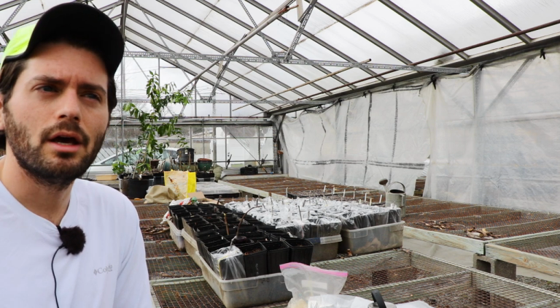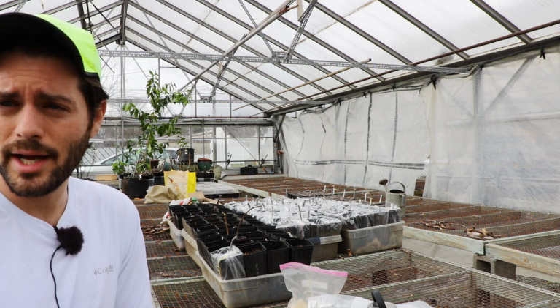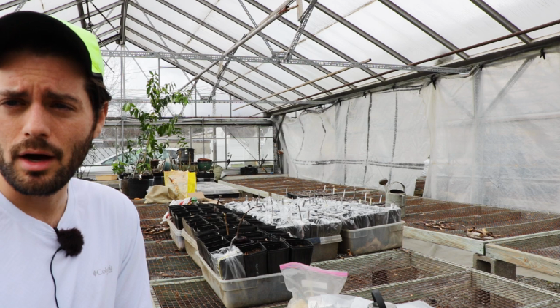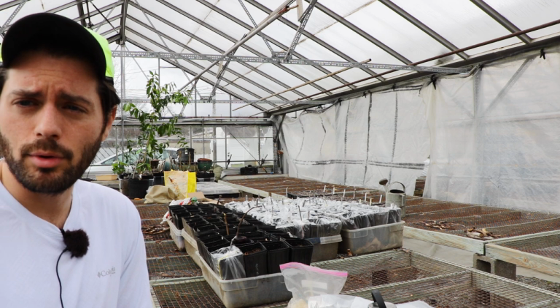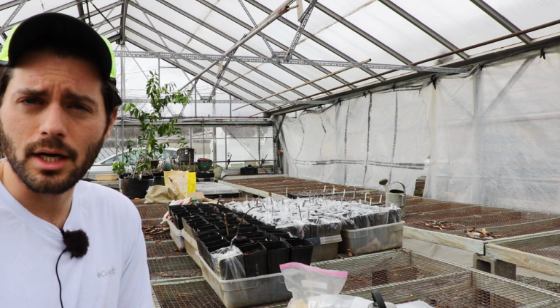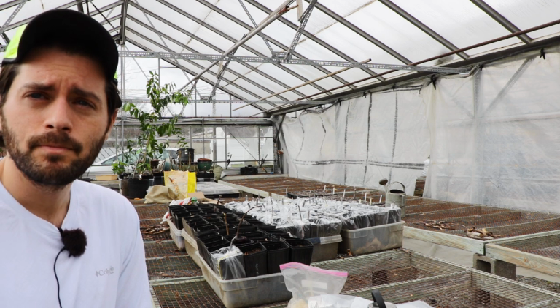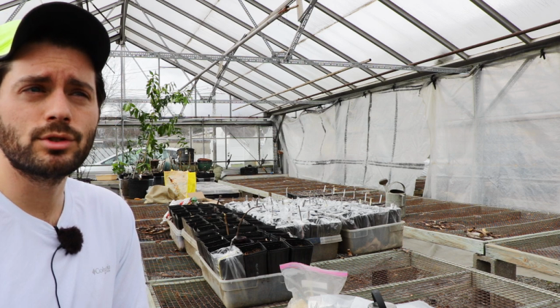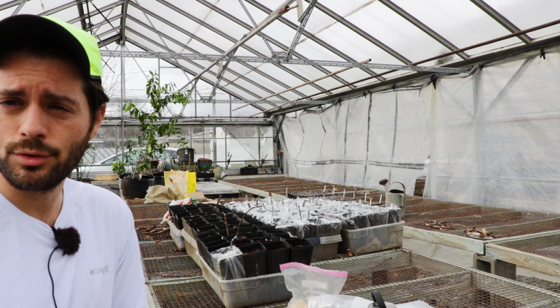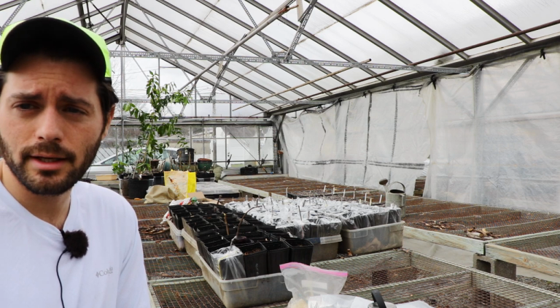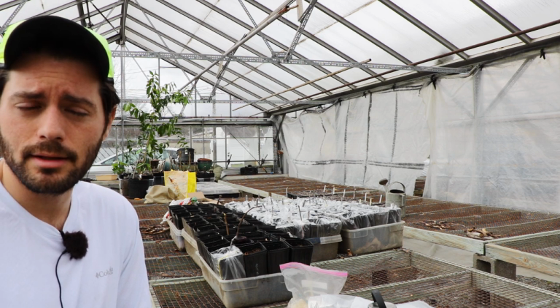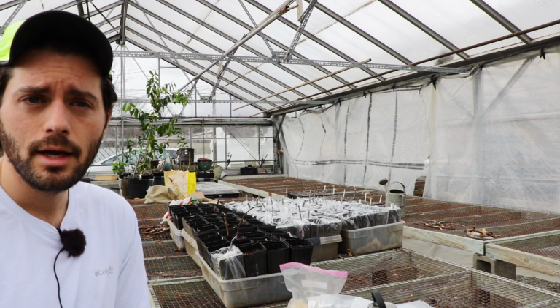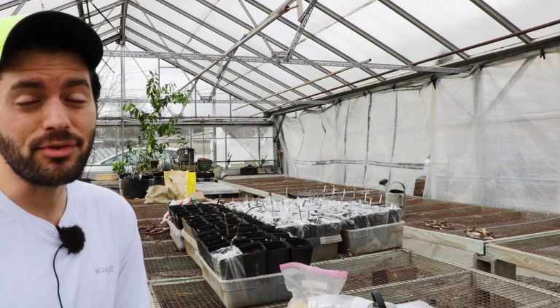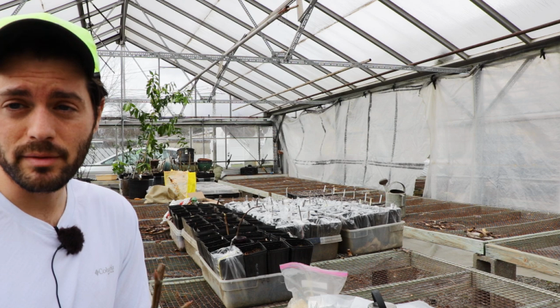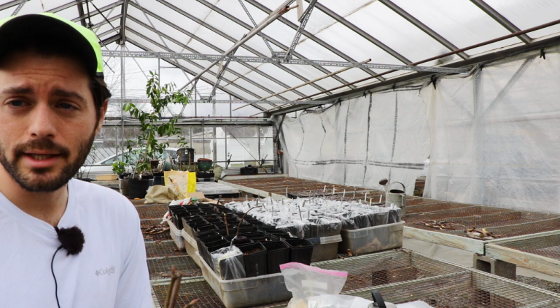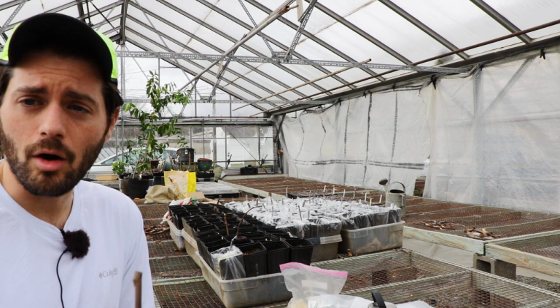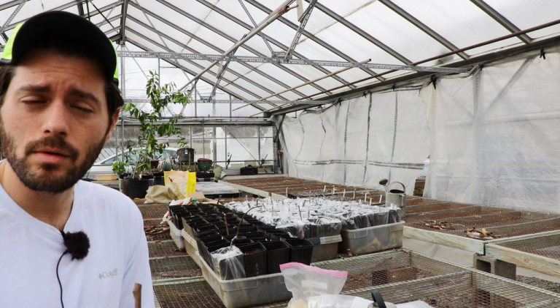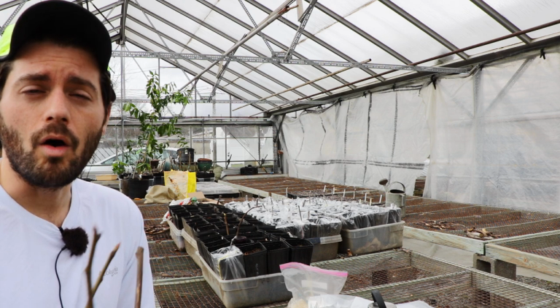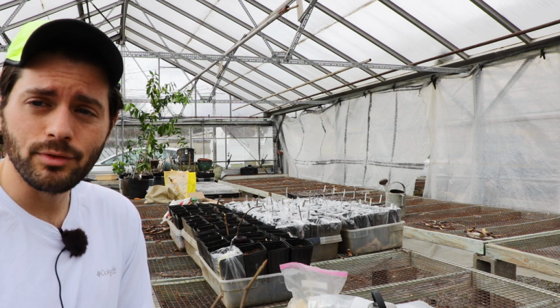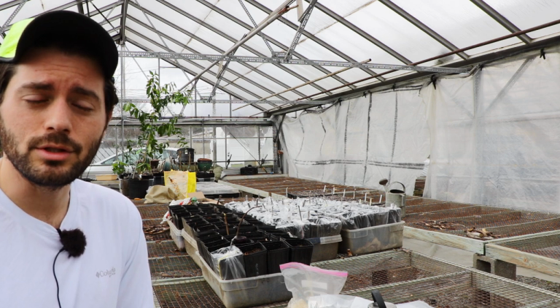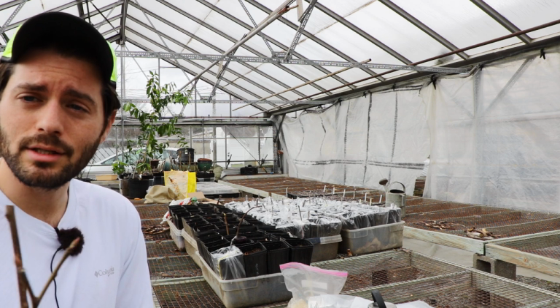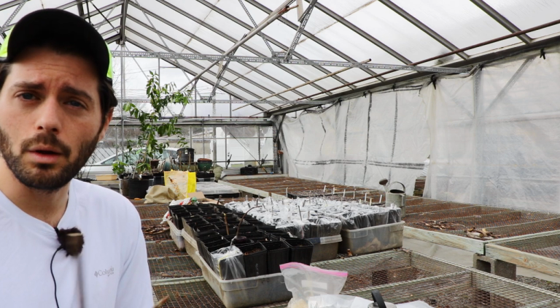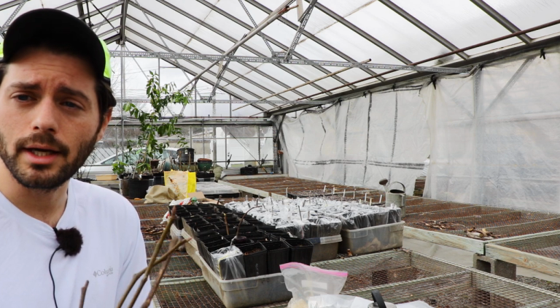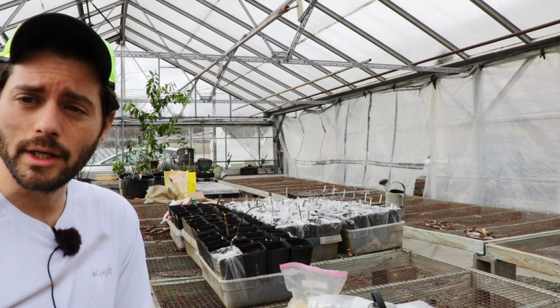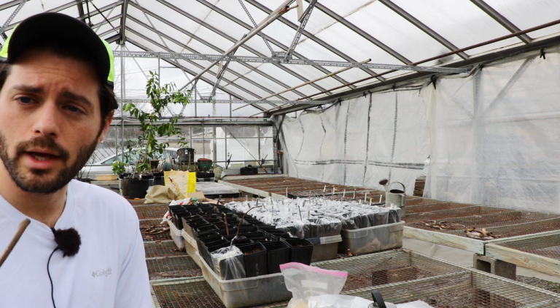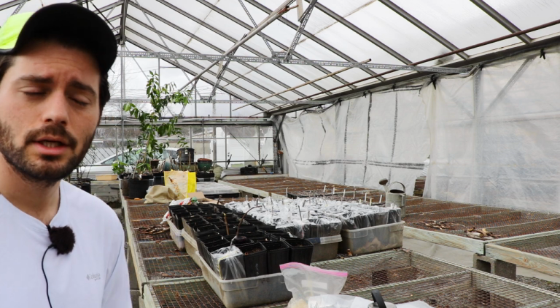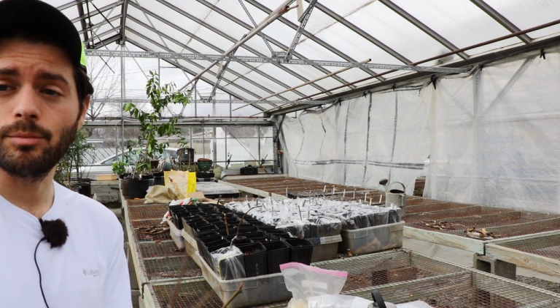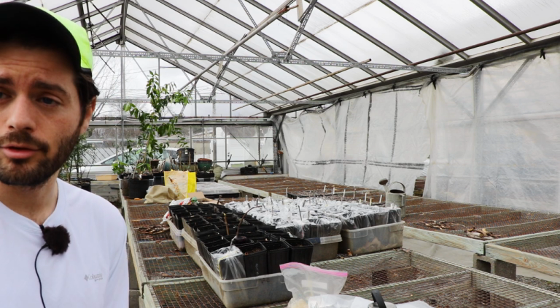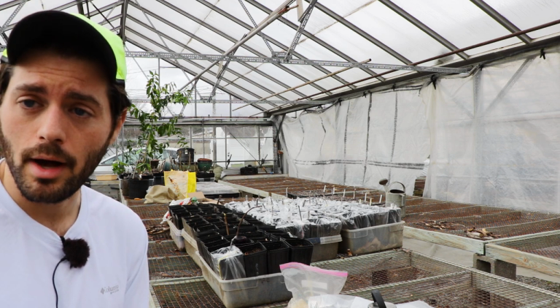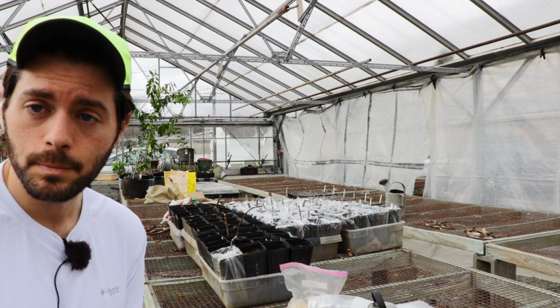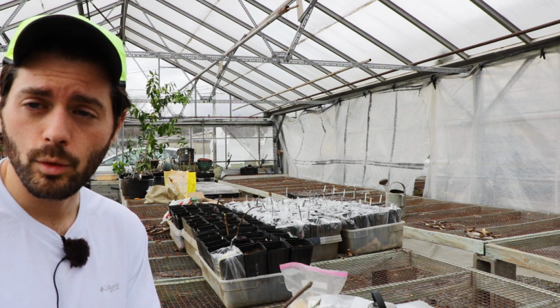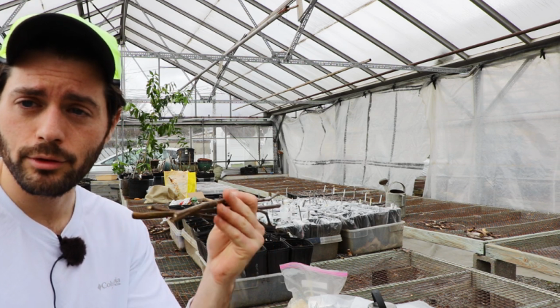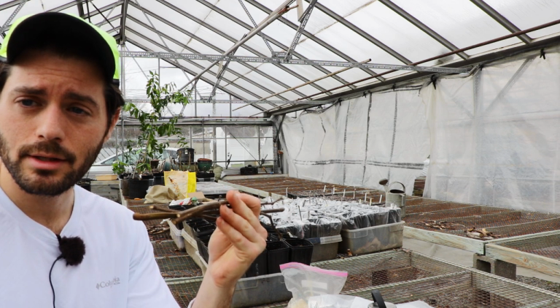Also check out the blog, figboss.com. We have so much fig-related content there. In fact, we're going to be writing an entire article on this video so you guys can follow along in many different ways to get the best information possible when rooting your fig cuttings.